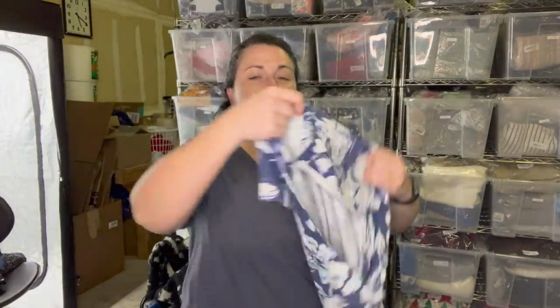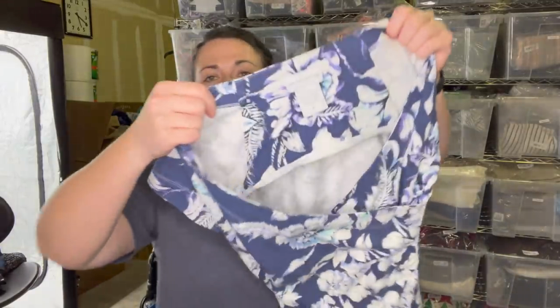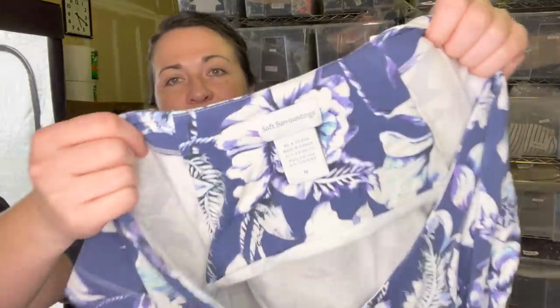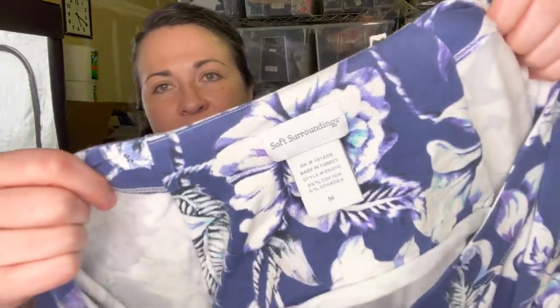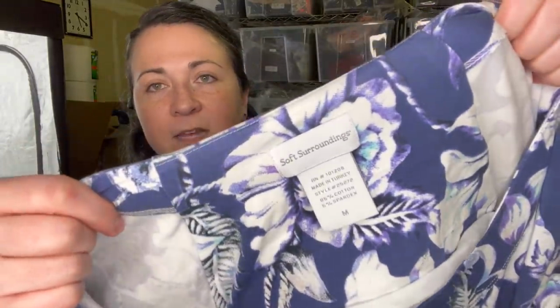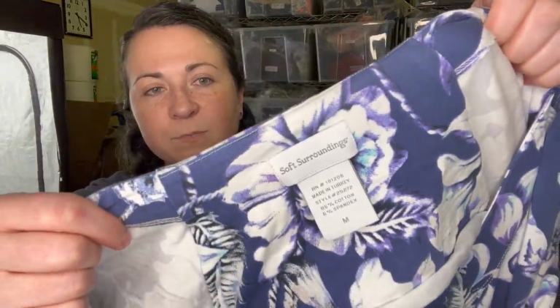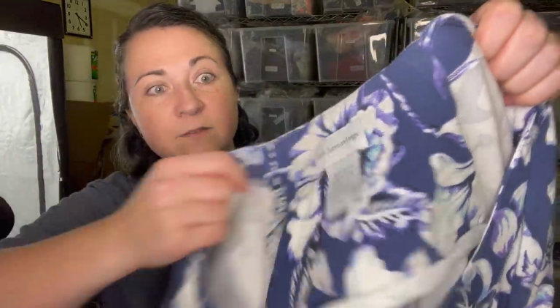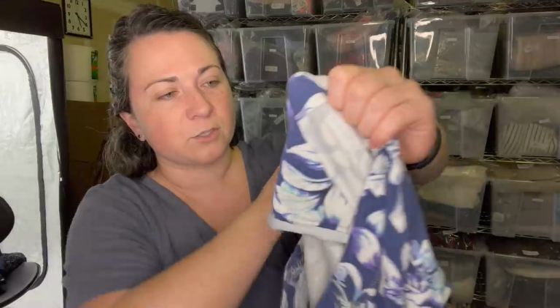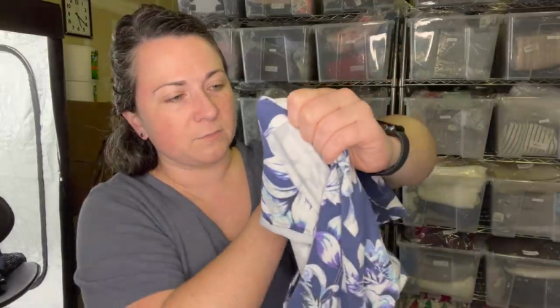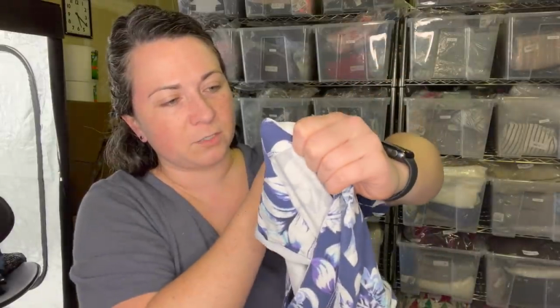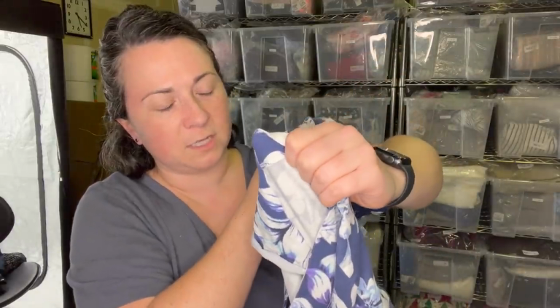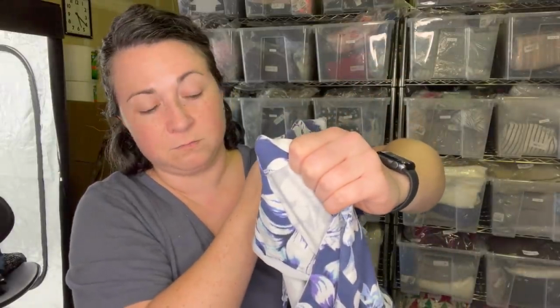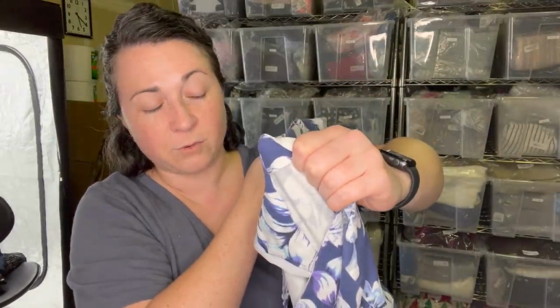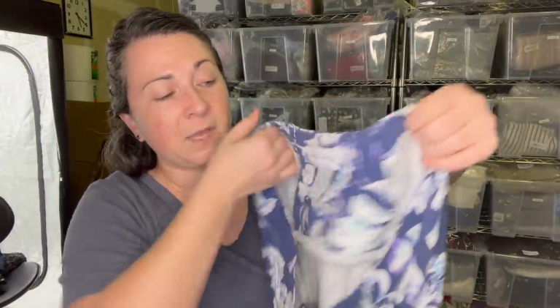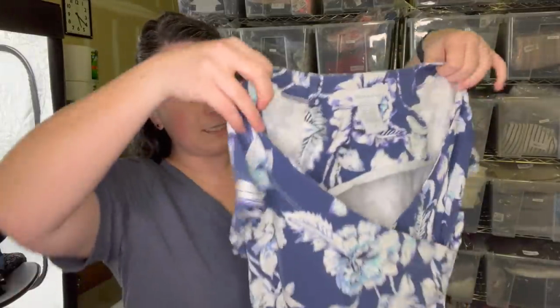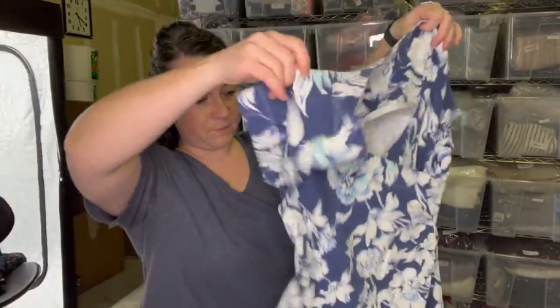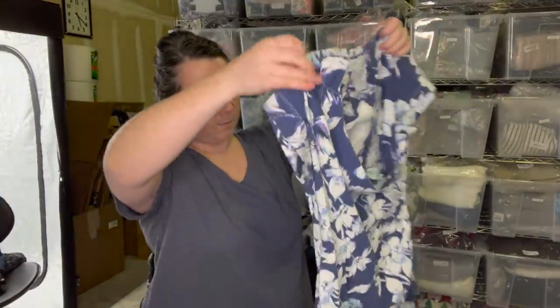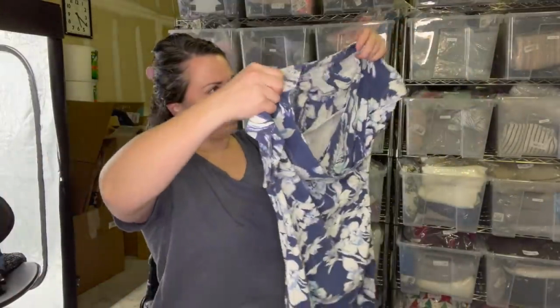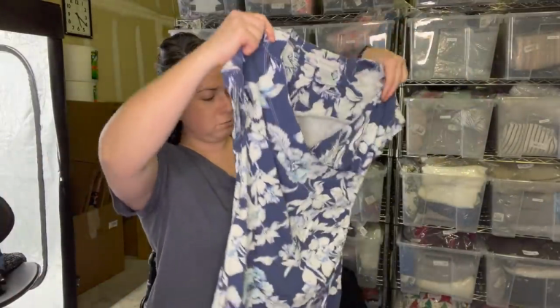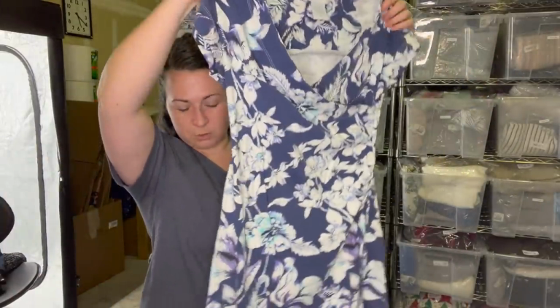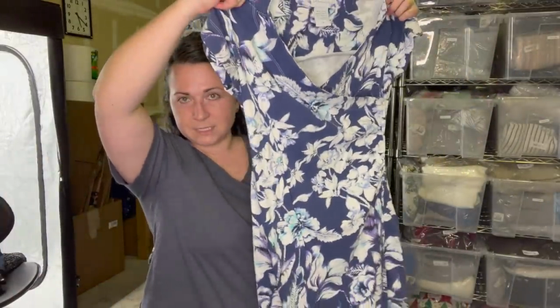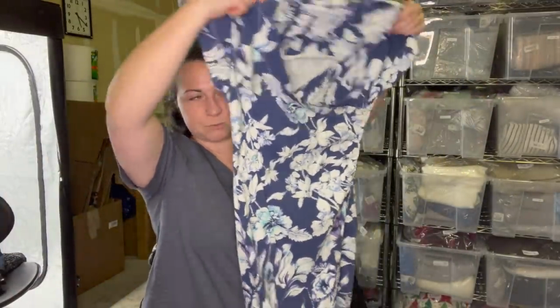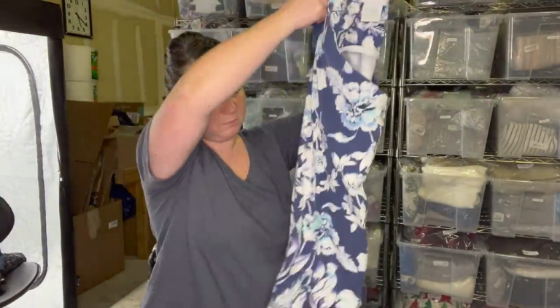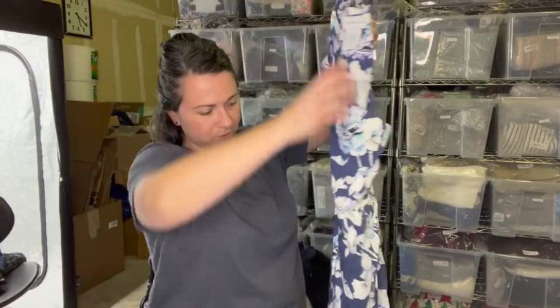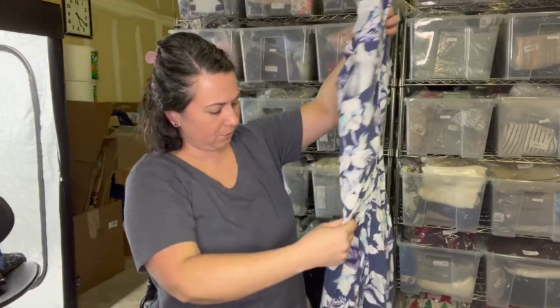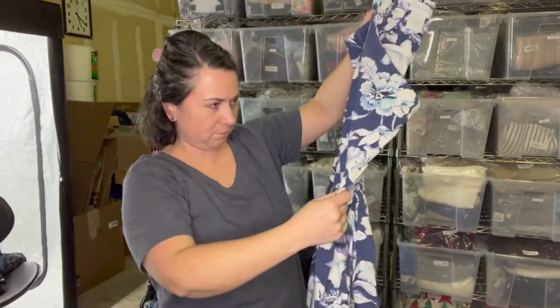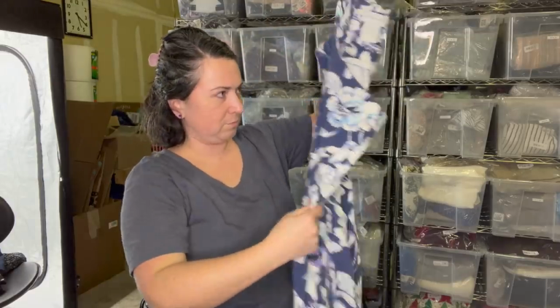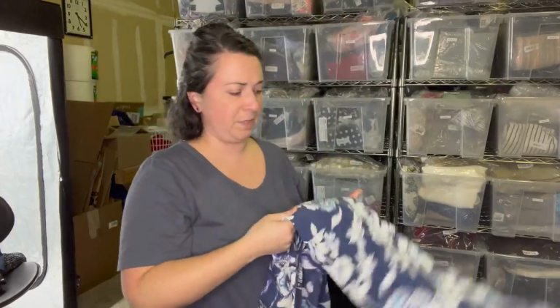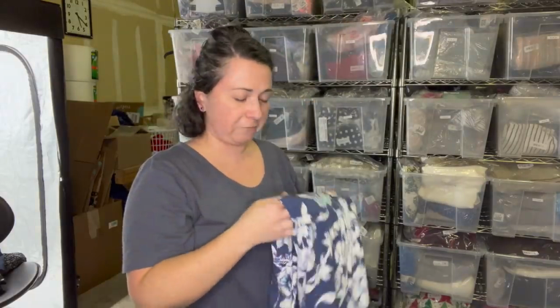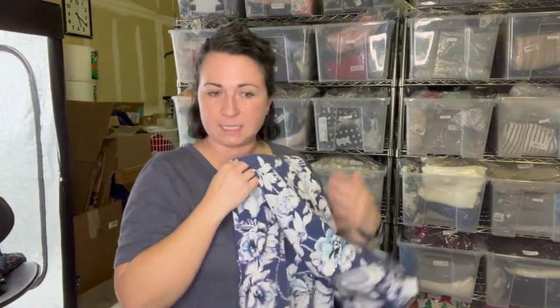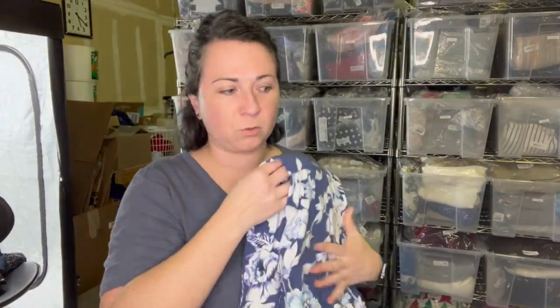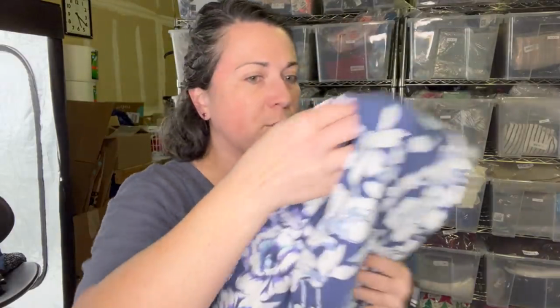This is Soft Surroundings. Love selling this brand - love selling their dresses. Their dresses sell pretty quickly. This is a size medium floral dress - really, really cute. This would be great for Easter or spring.